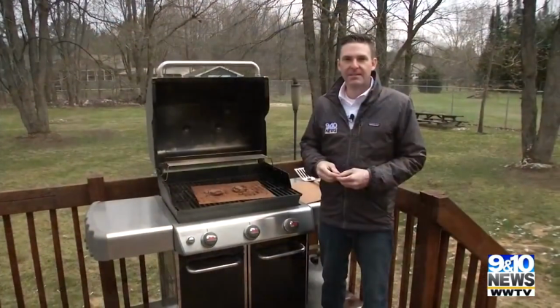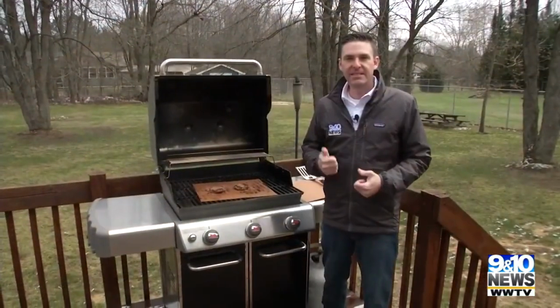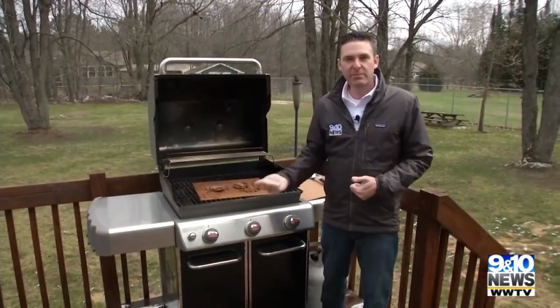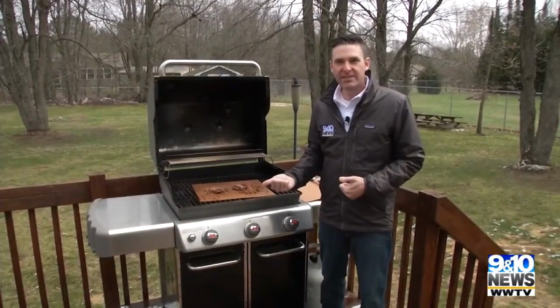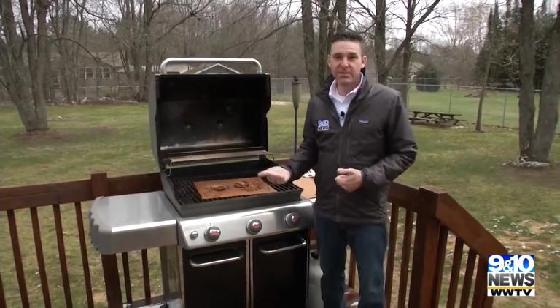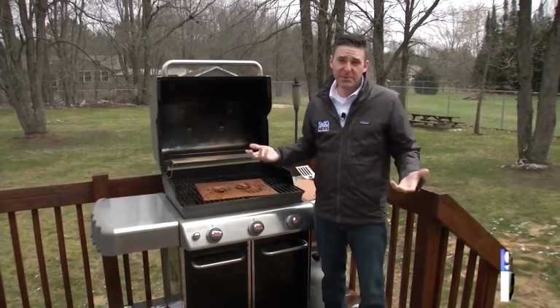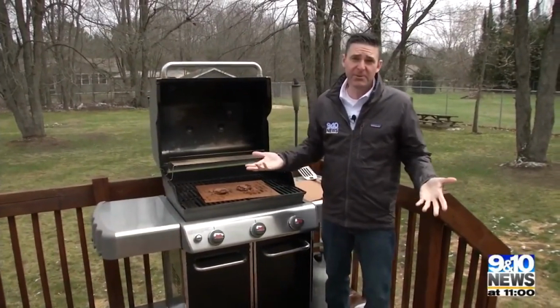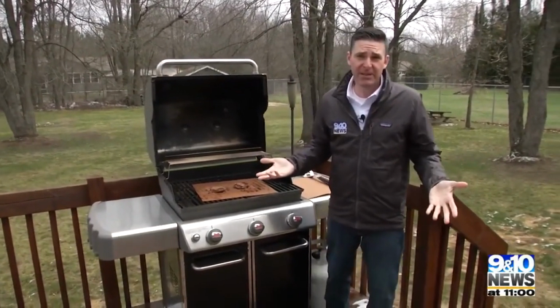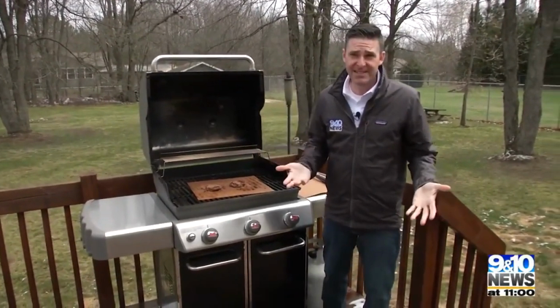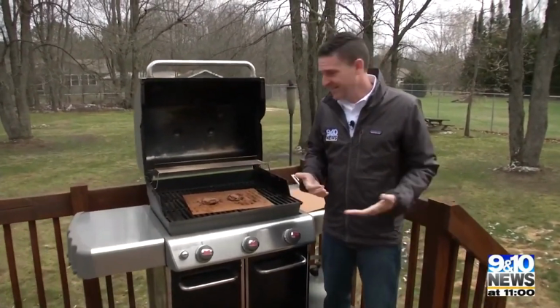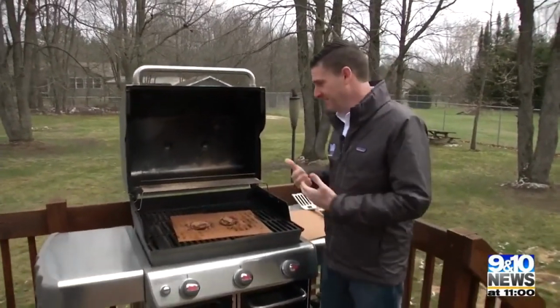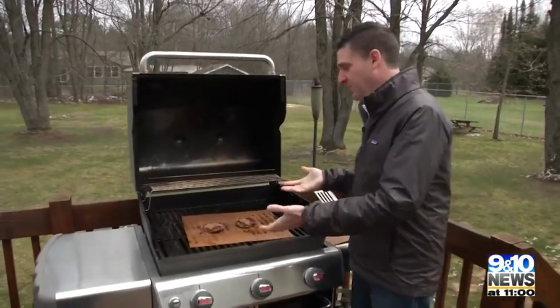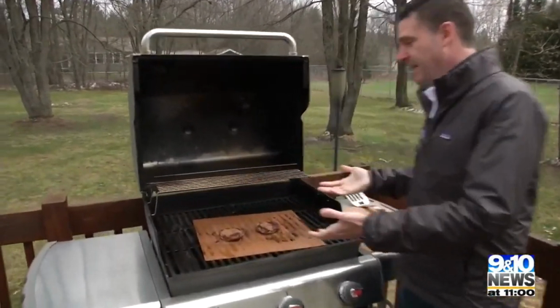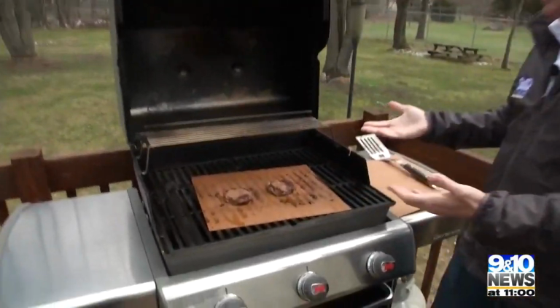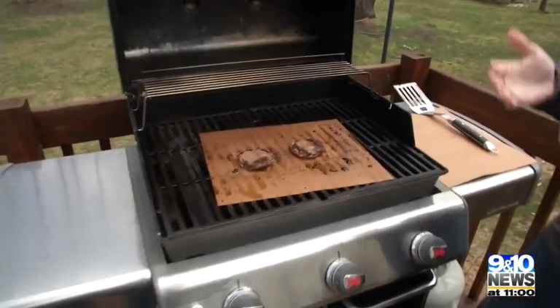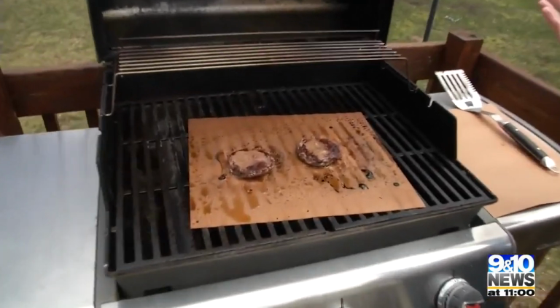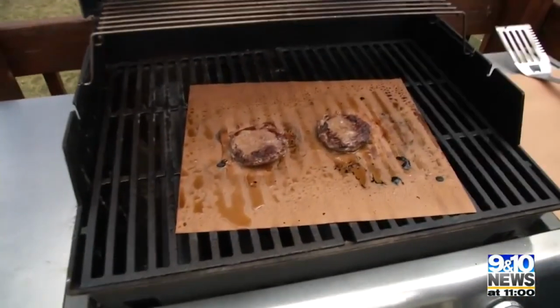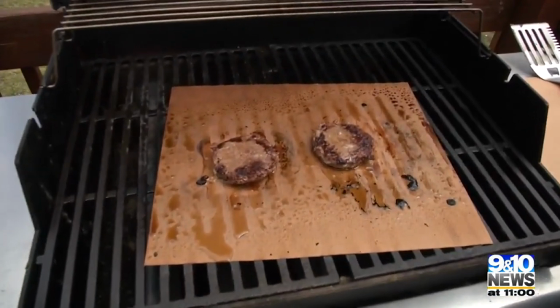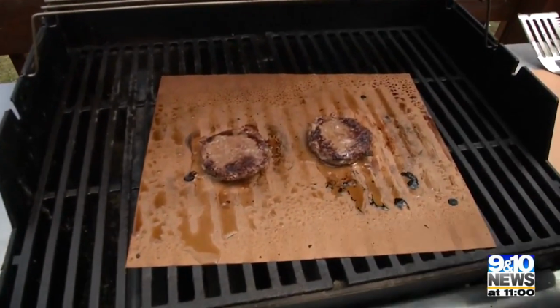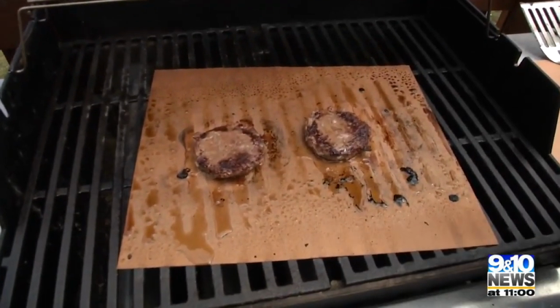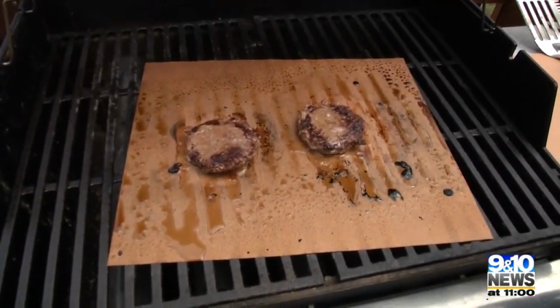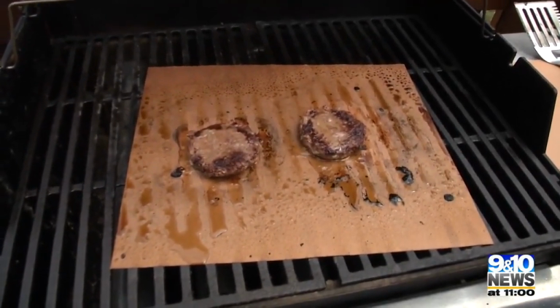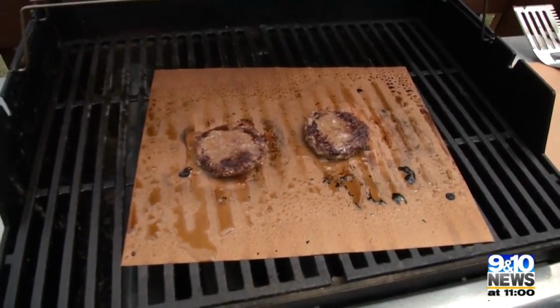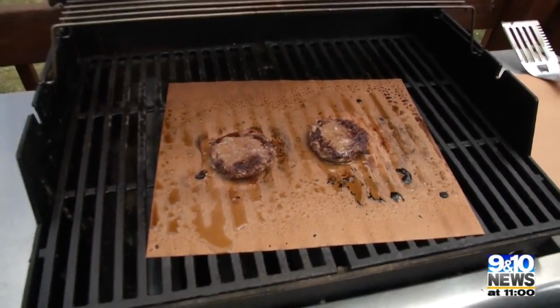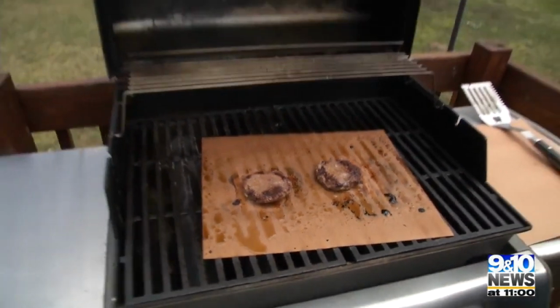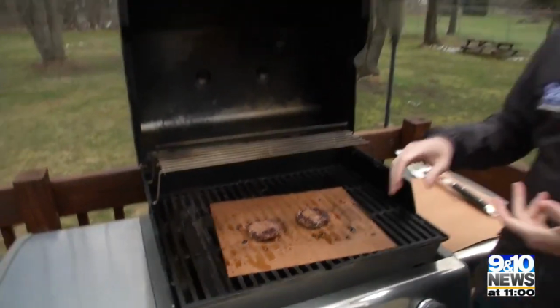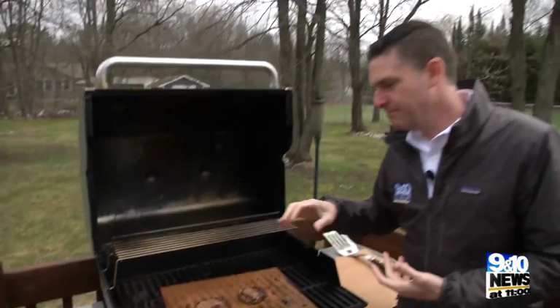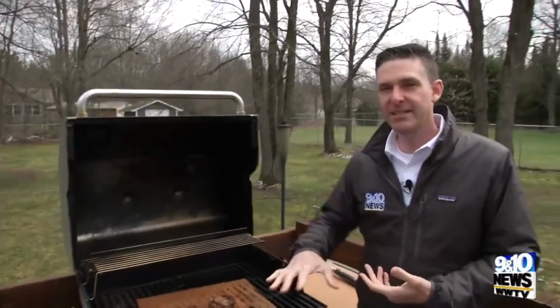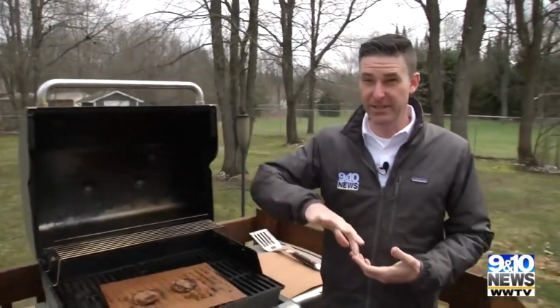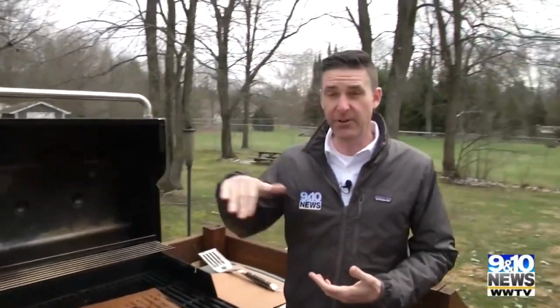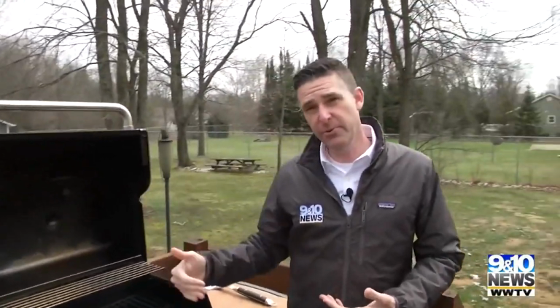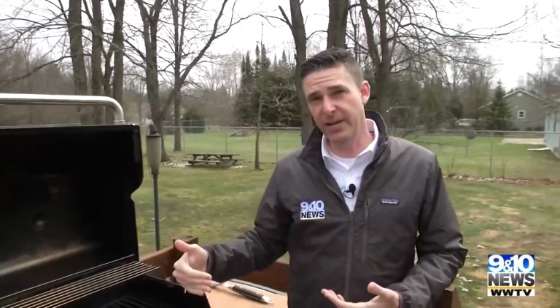I didn't get grill marks on the burgers. I was really hoping for grill marks — it says that what you cook on the mat will have those. That didn't work out. I think this would work best for things like vegetables and fish, things that get messy on the grill and can fall through the grate.